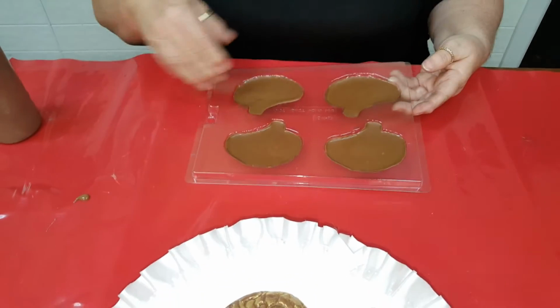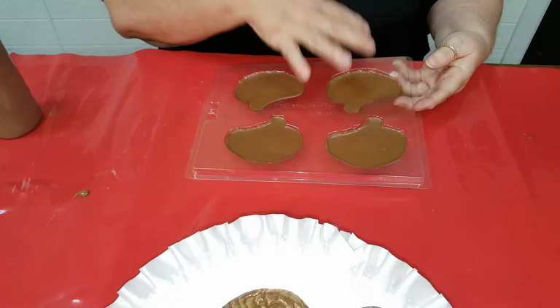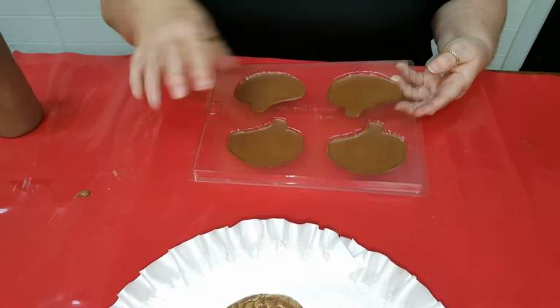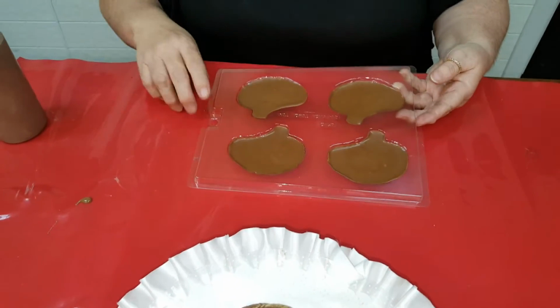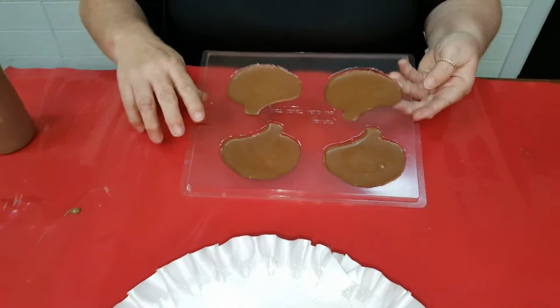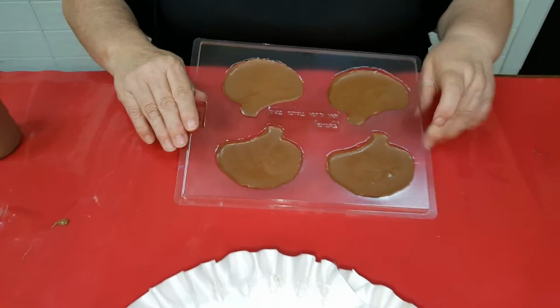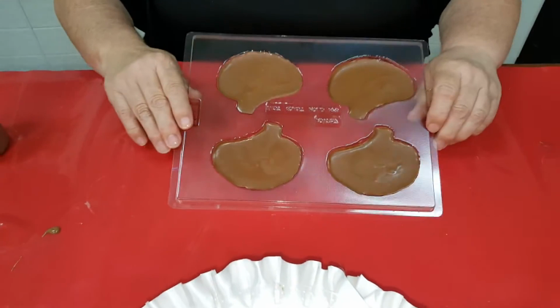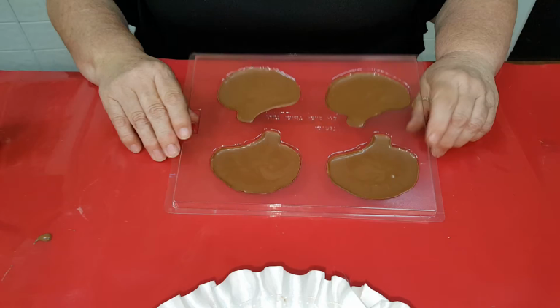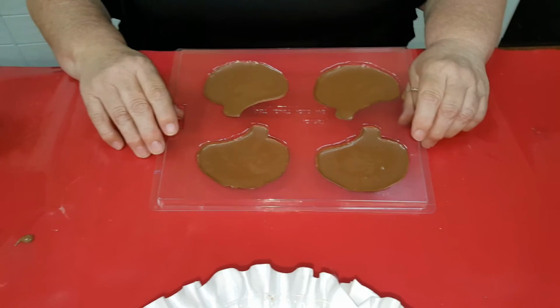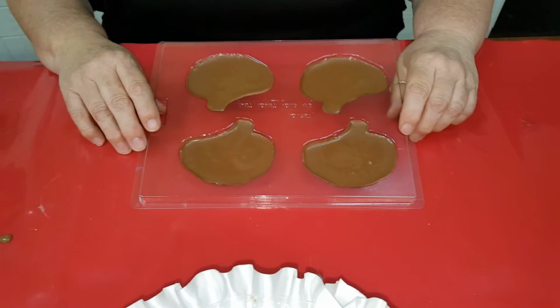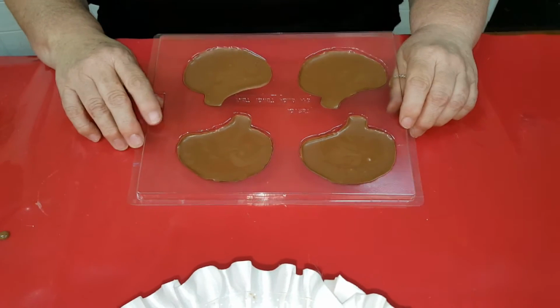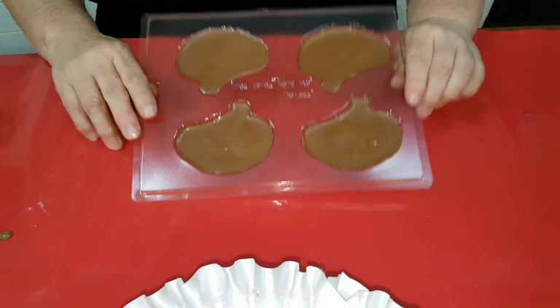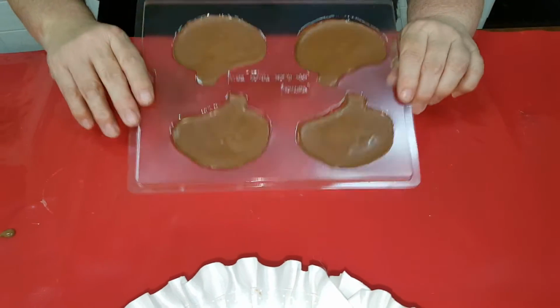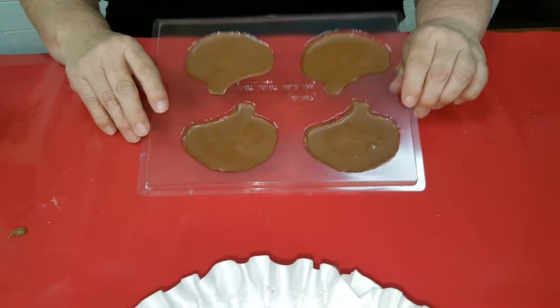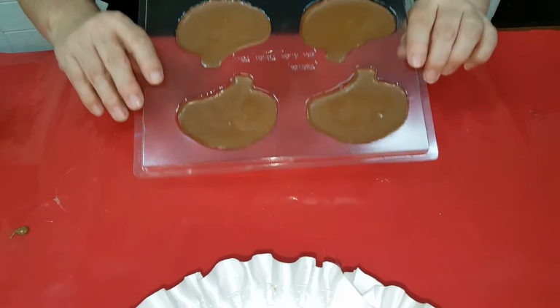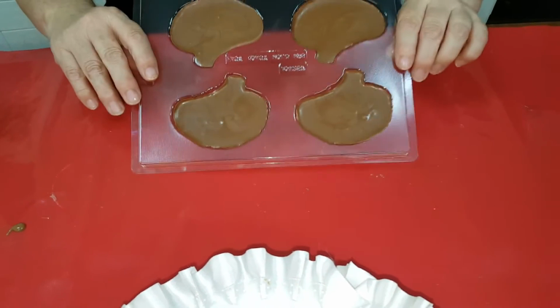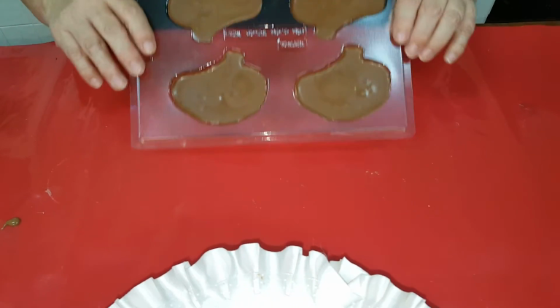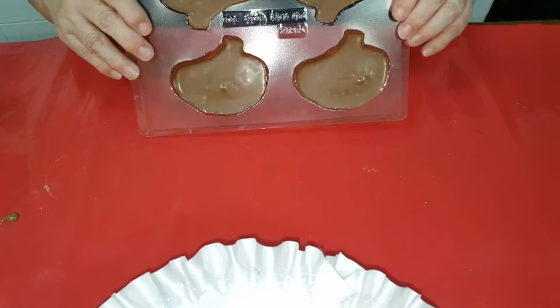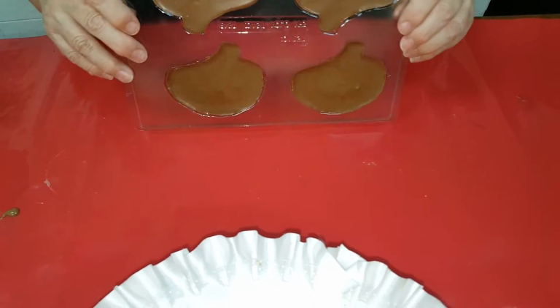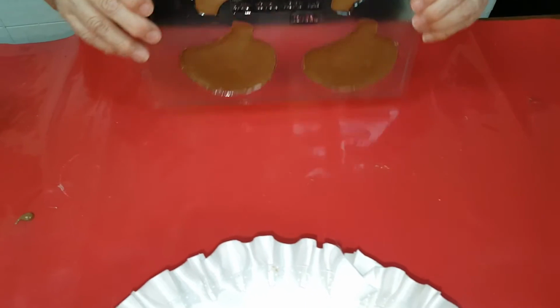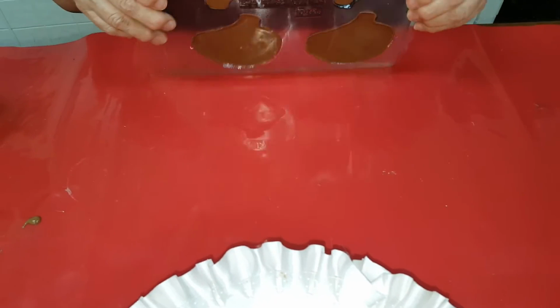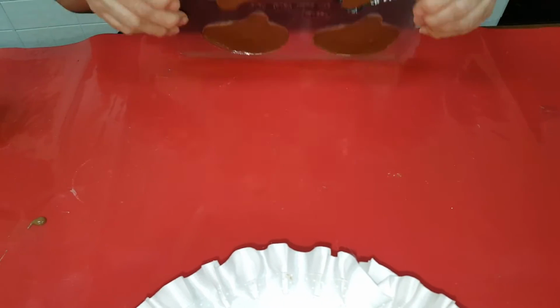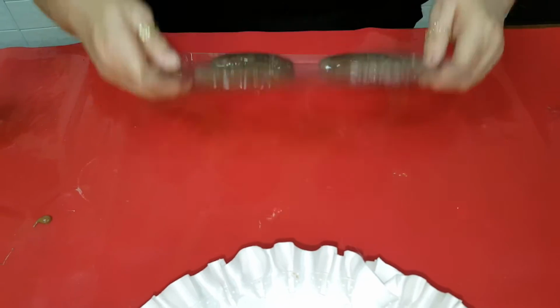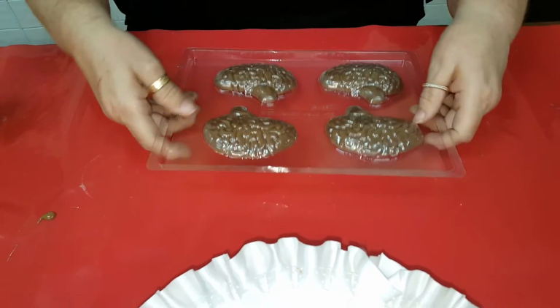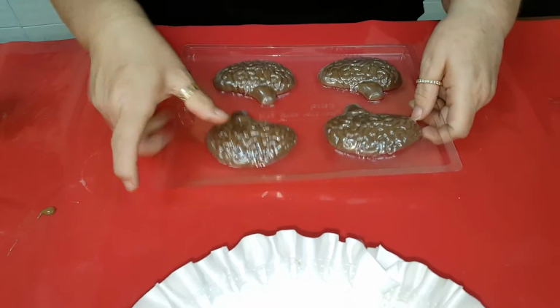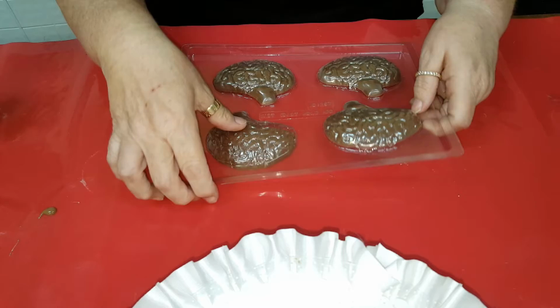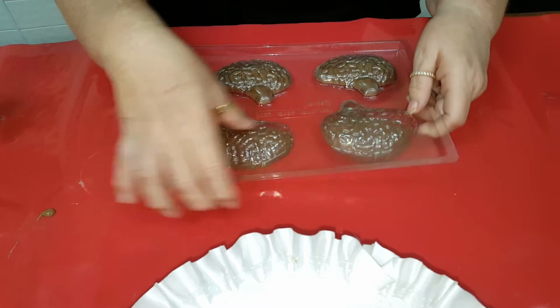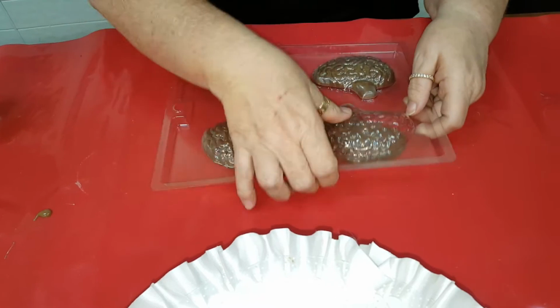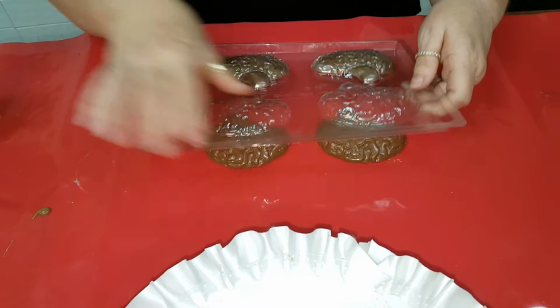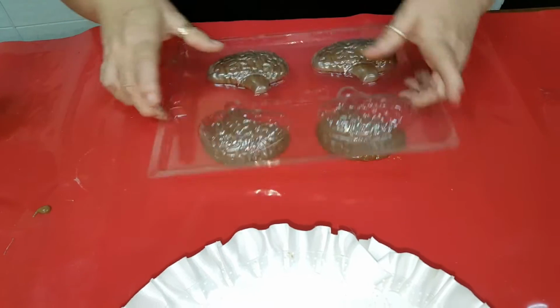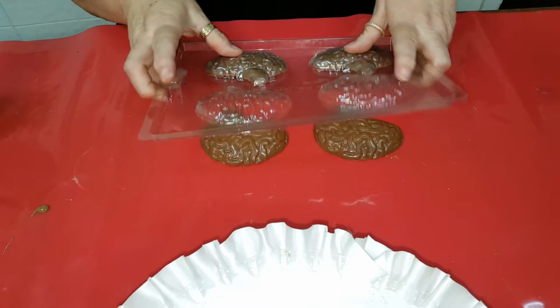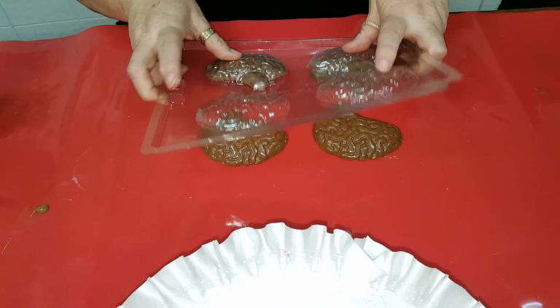Over here I have one that's completed. It was in the freezer for about seven to ten minutes. I'm going to take and turn that over — and here it pops right out.